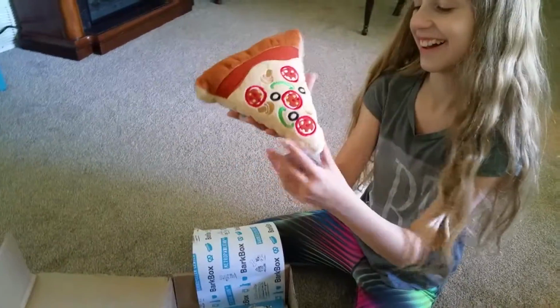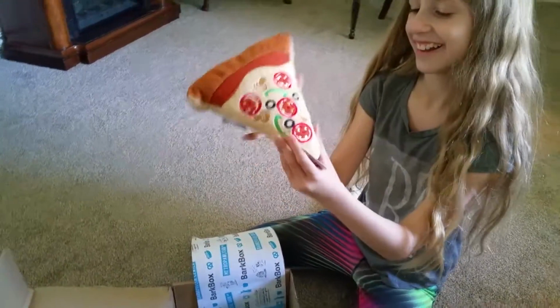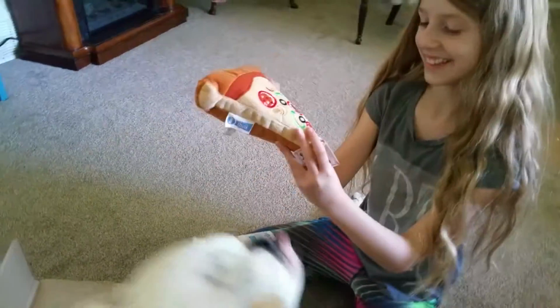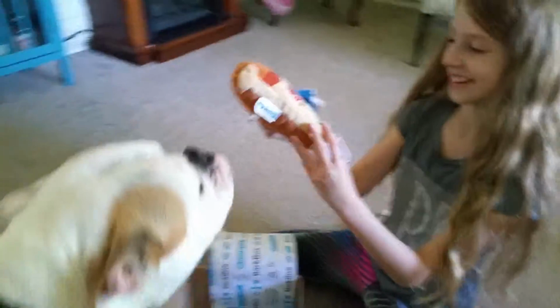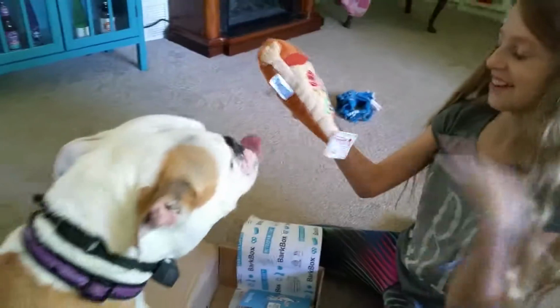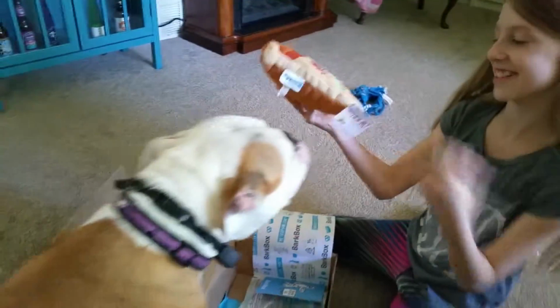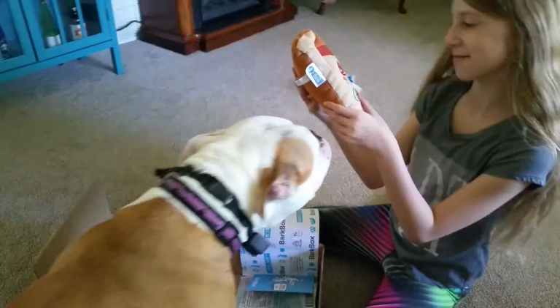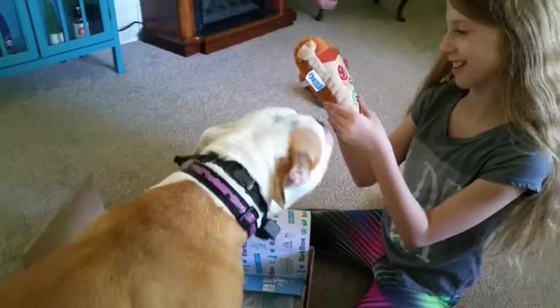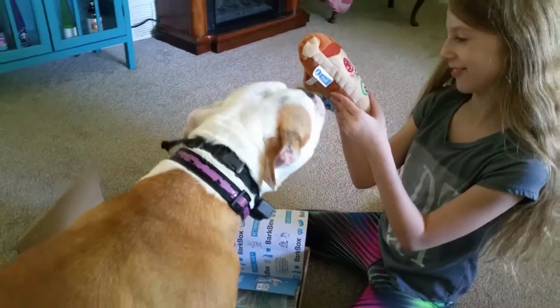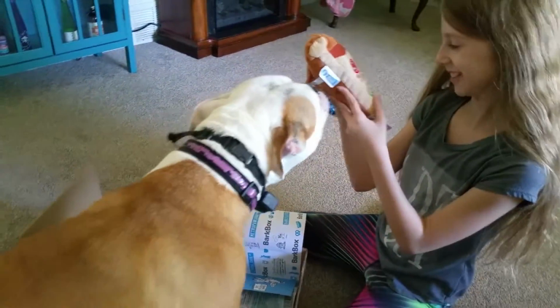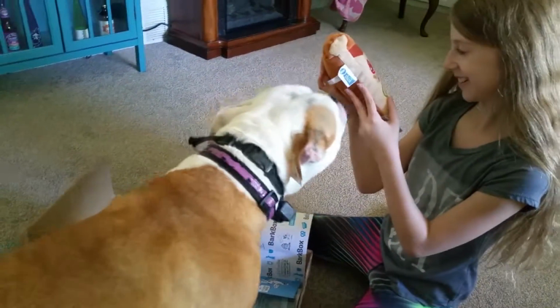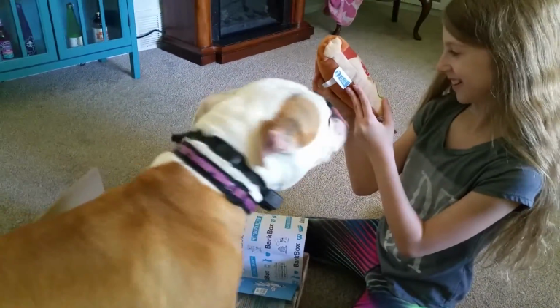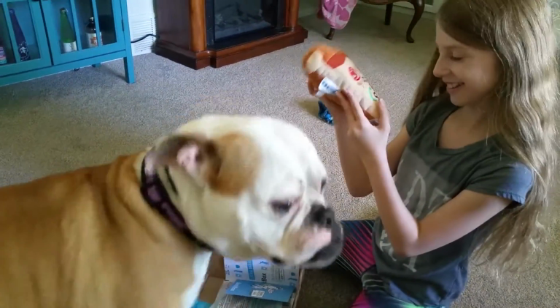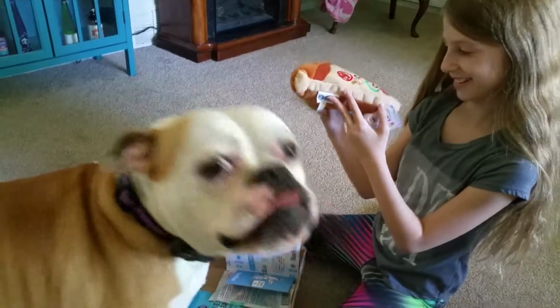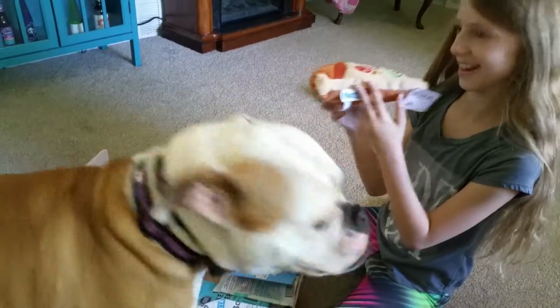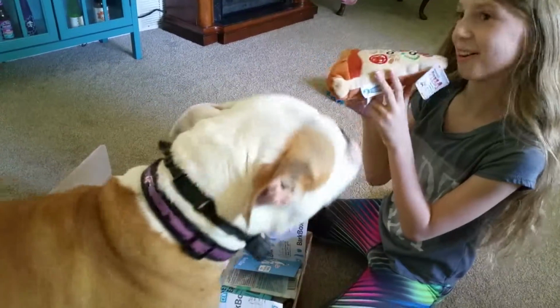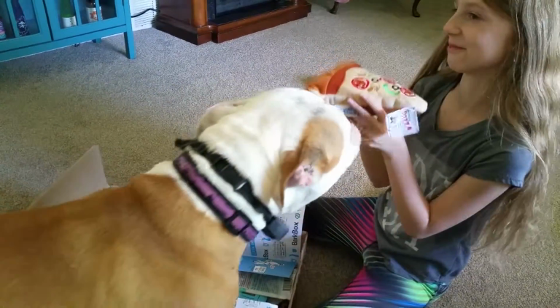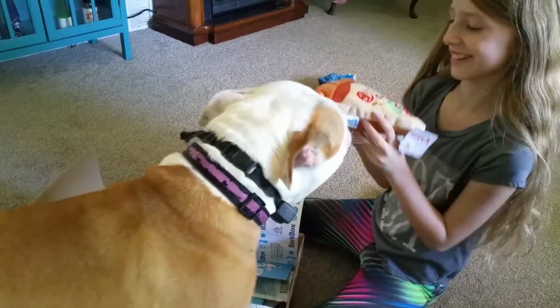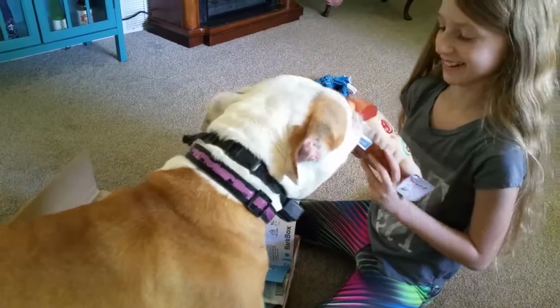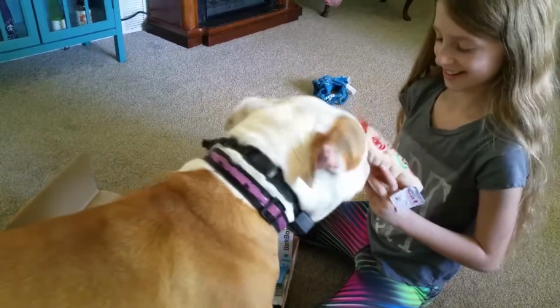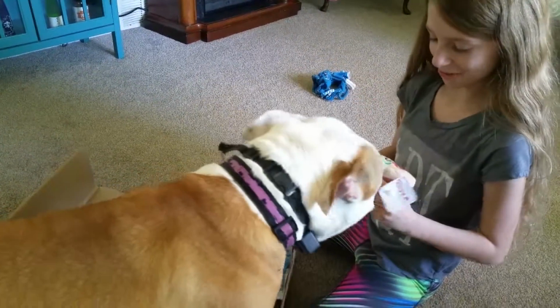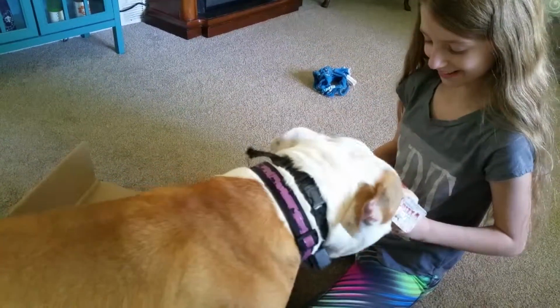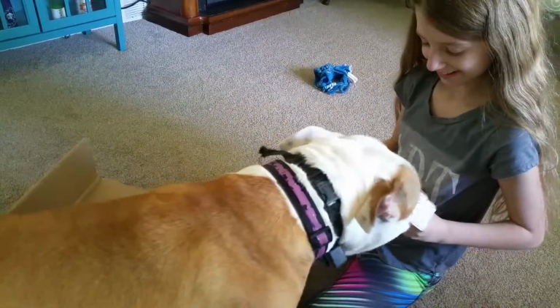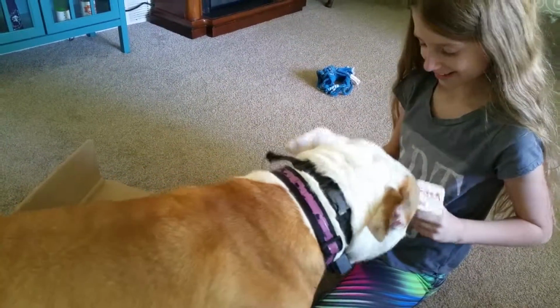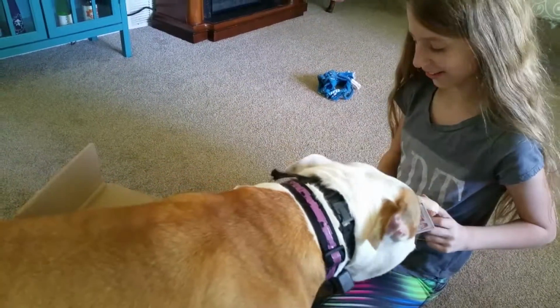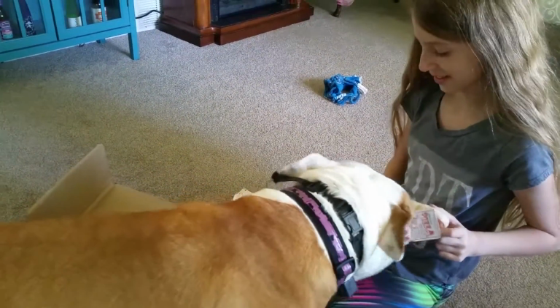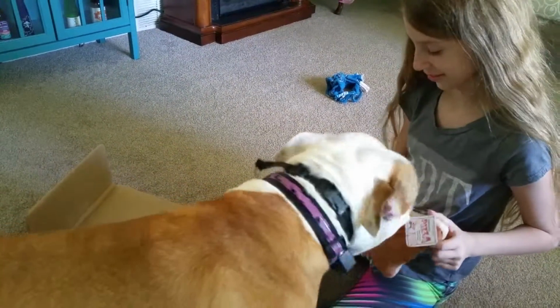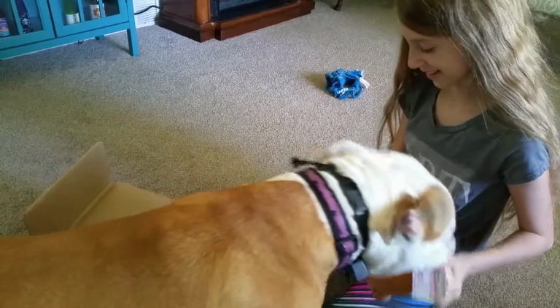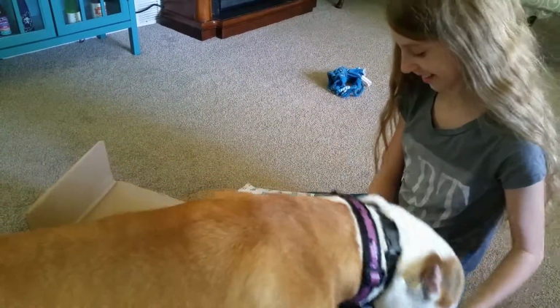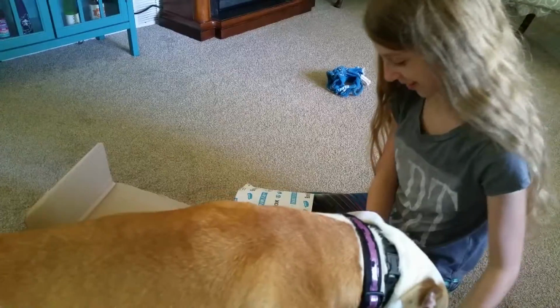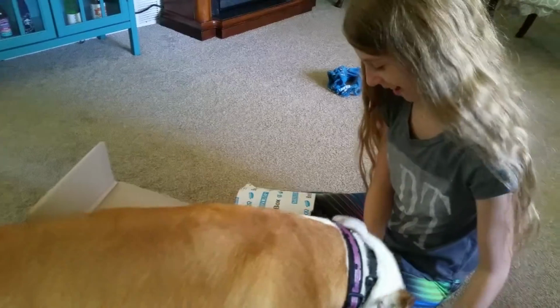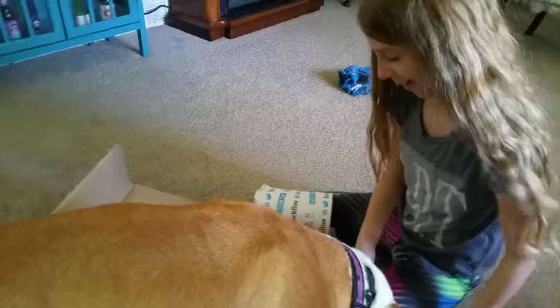Pizza! This is good. I would just eat this myself. You like pizza? Yeah! Want it? She's gonna love these new toys, that's for sure.